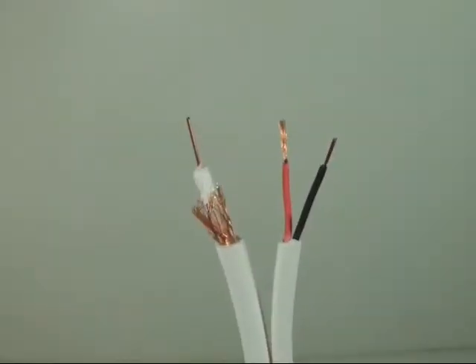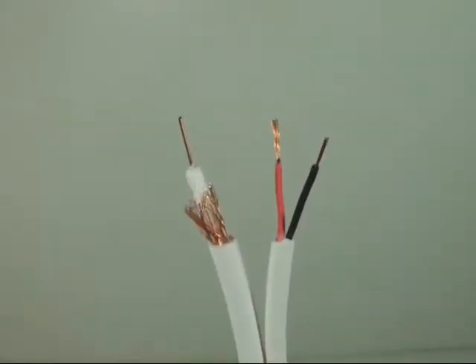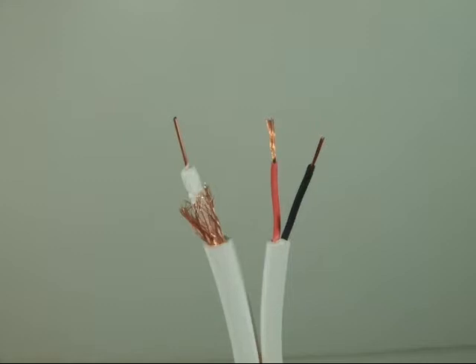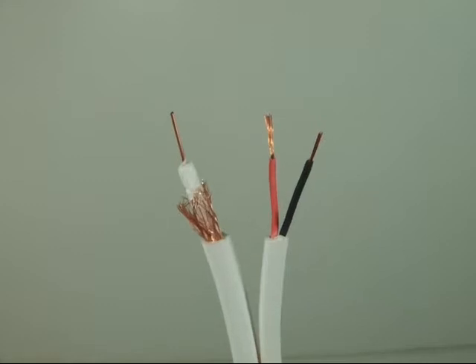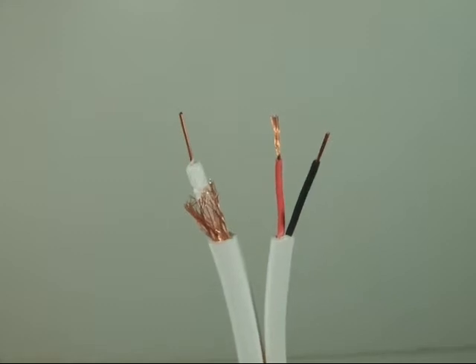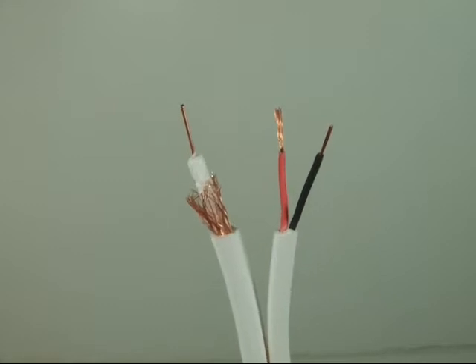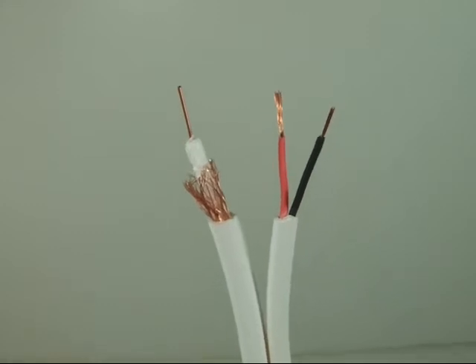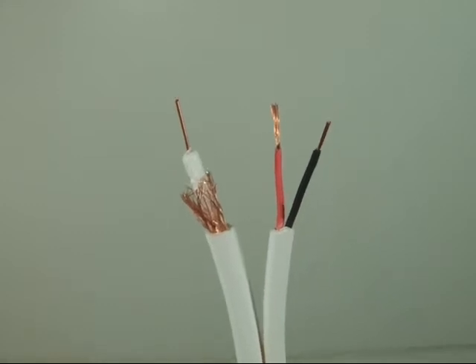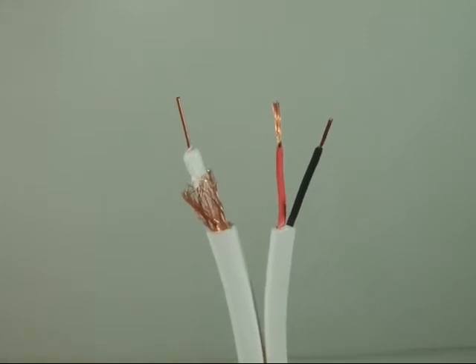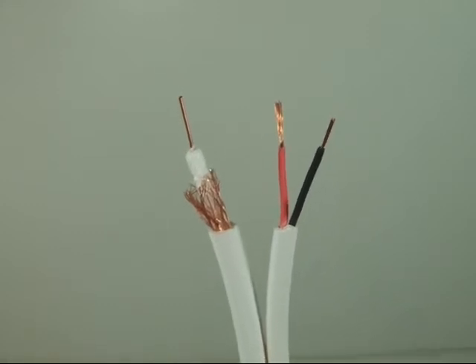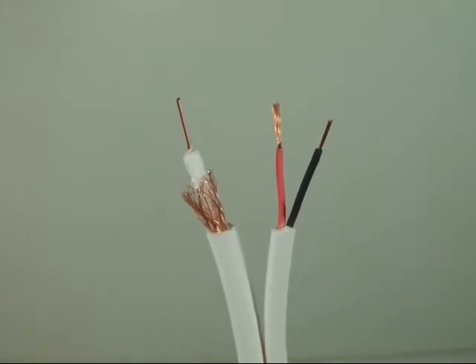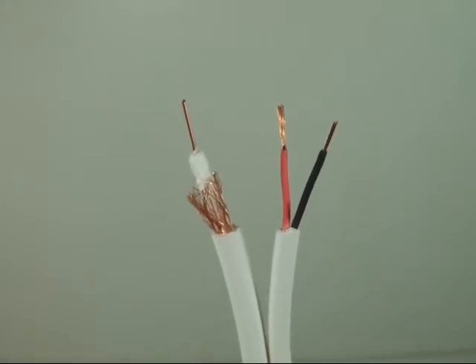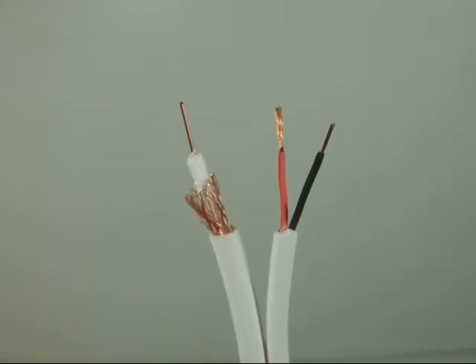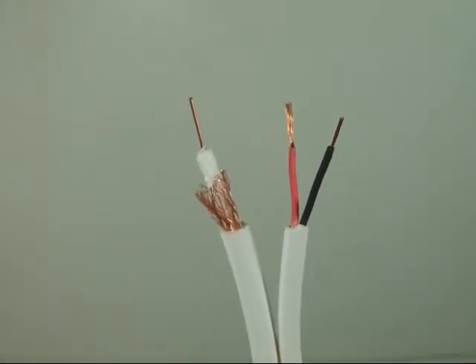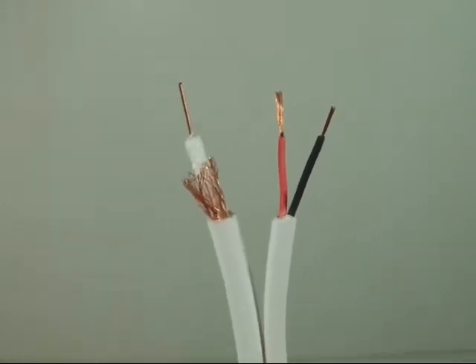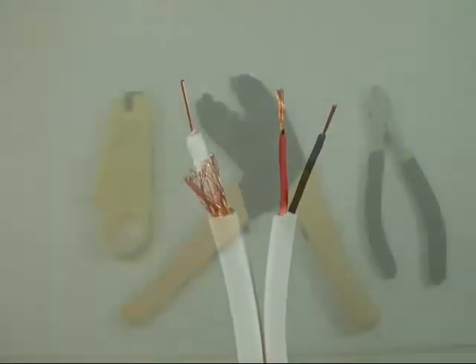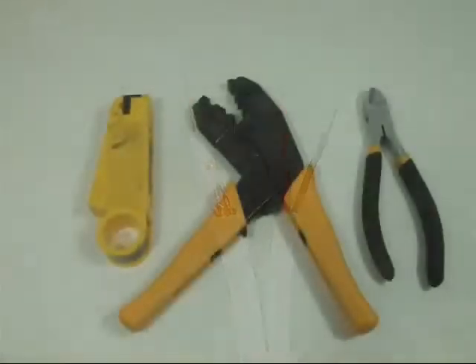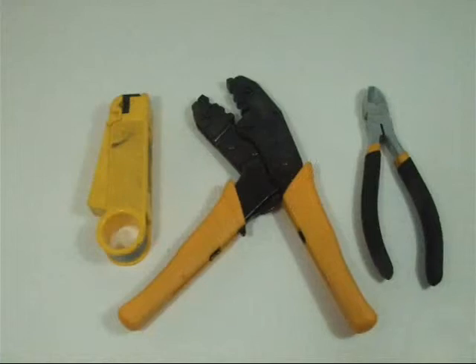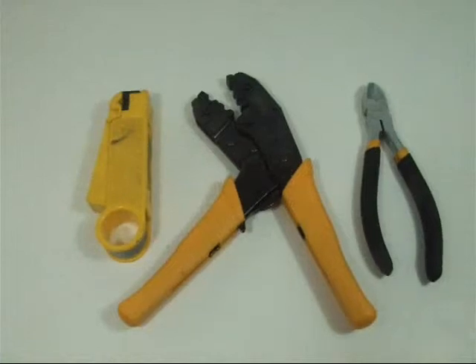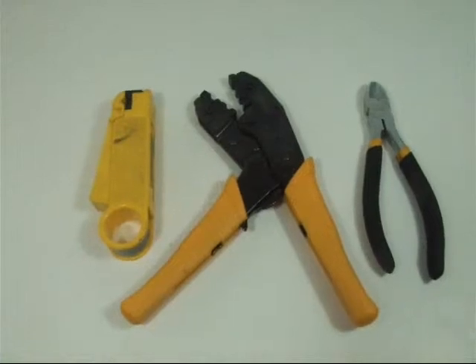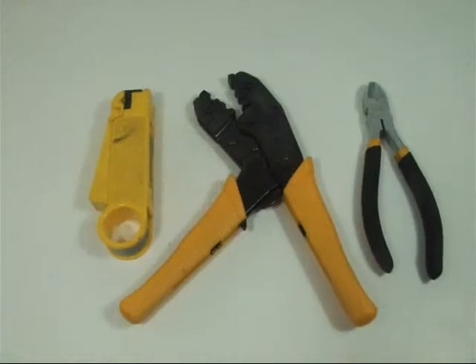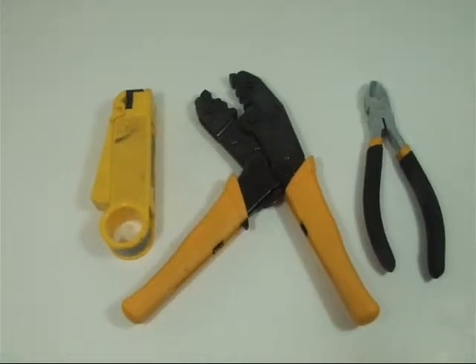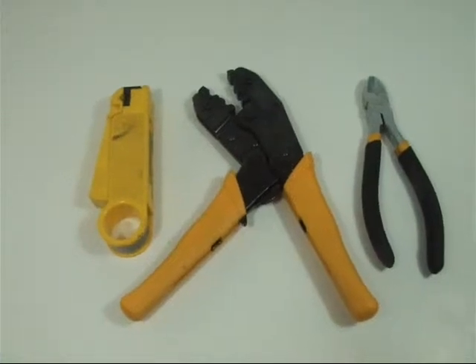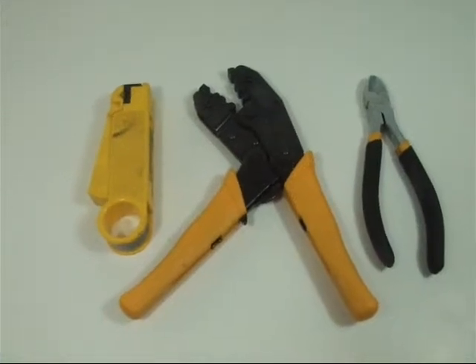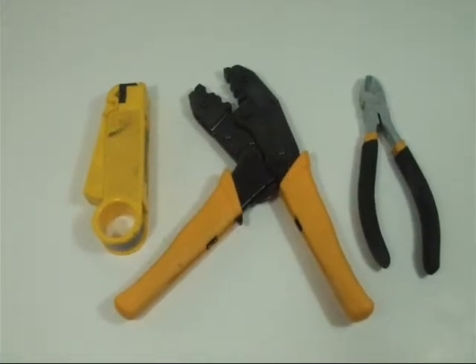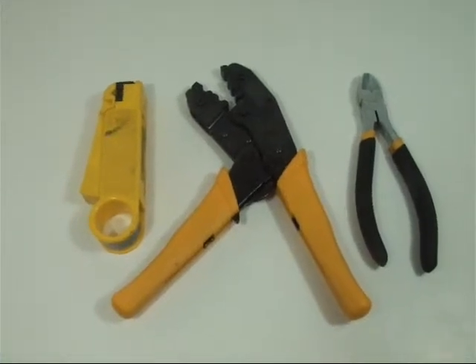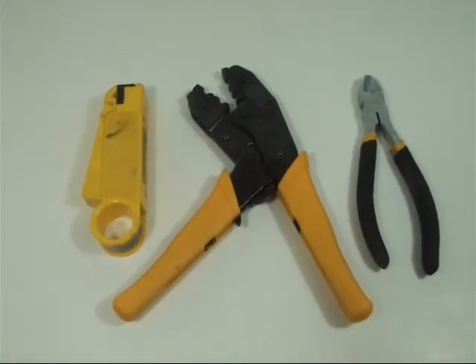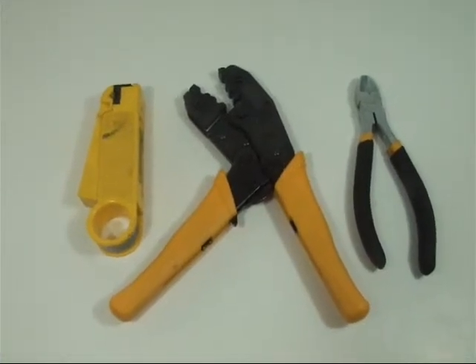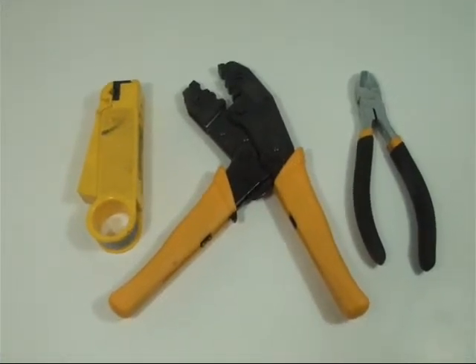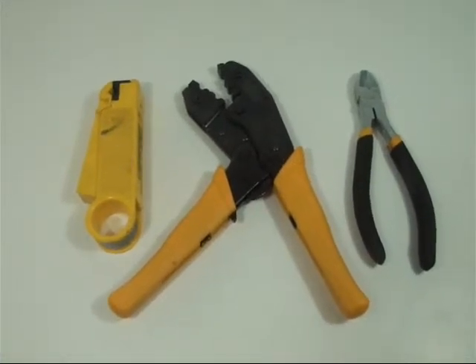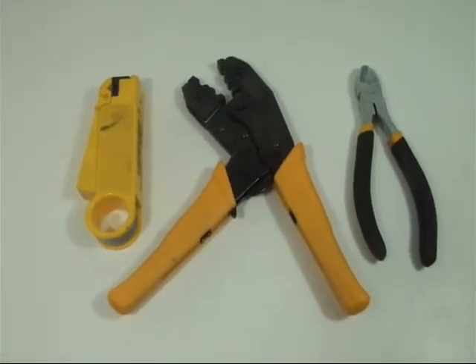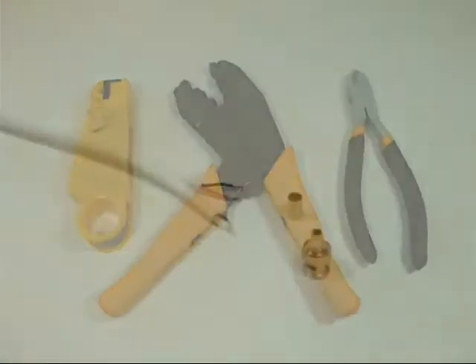Once you prepare and strip down the wires, it is very simple to make ends out of the Siamese cables. The crimper, wire cutter, and the wire stripping prep tool are the recommended tools to use for such a project.